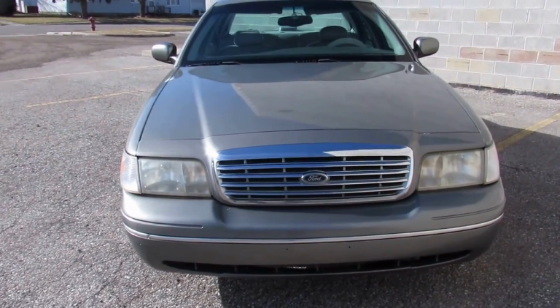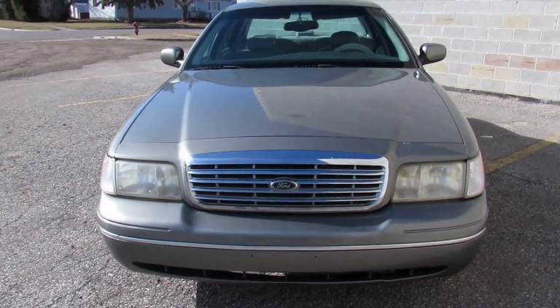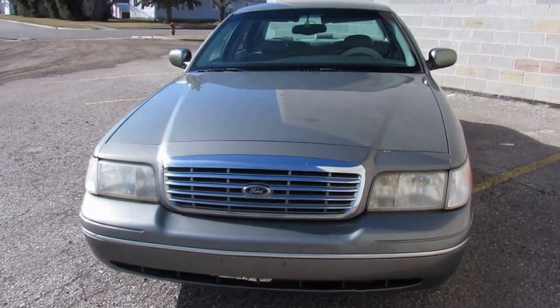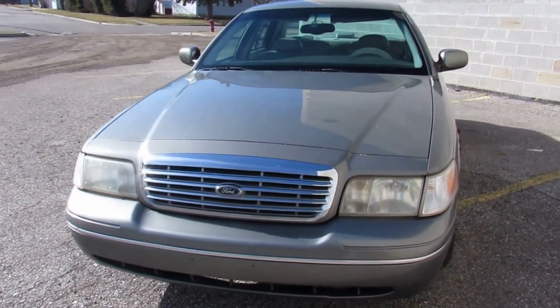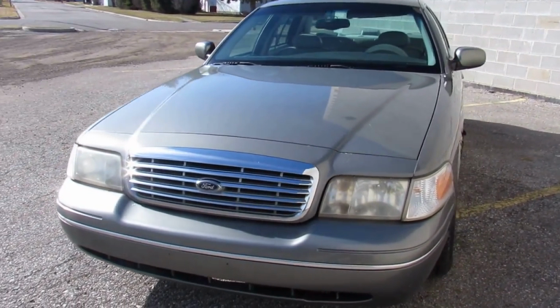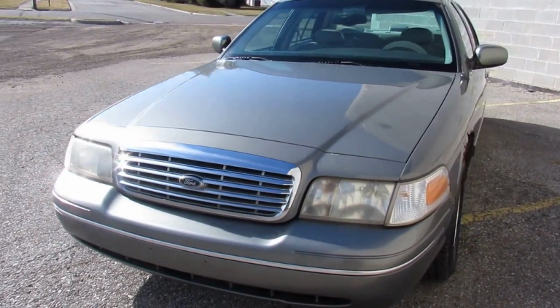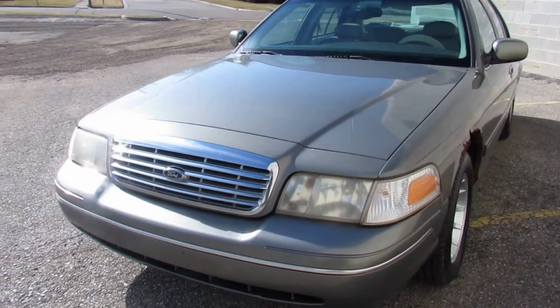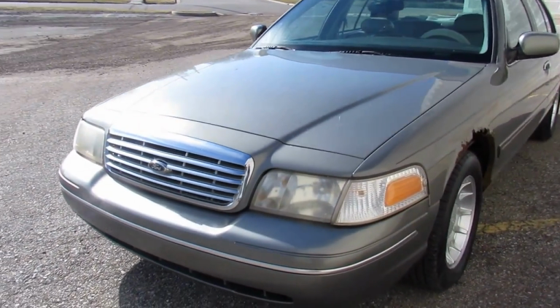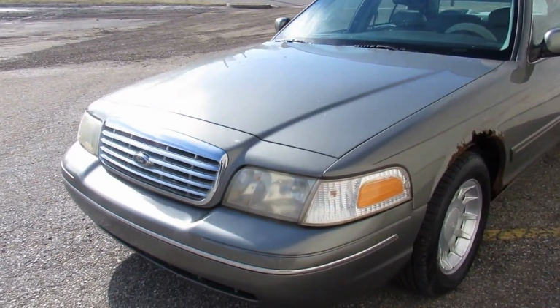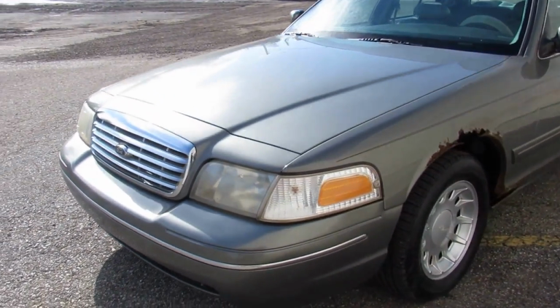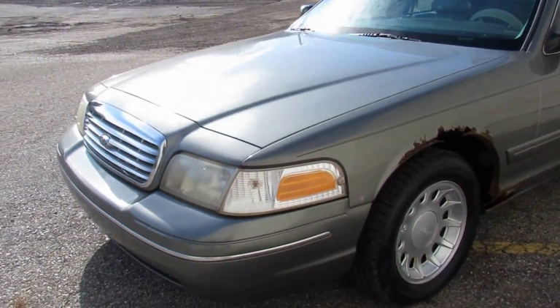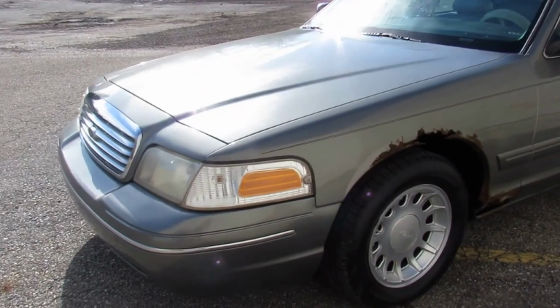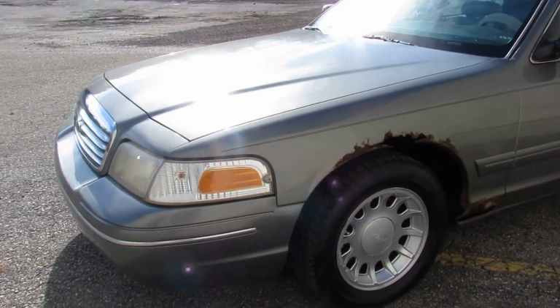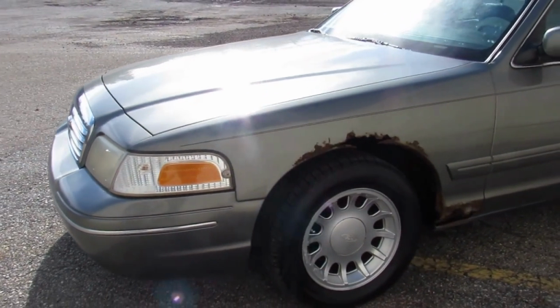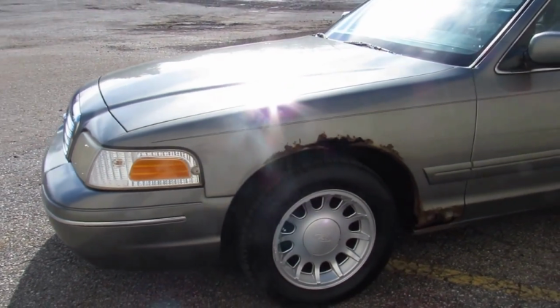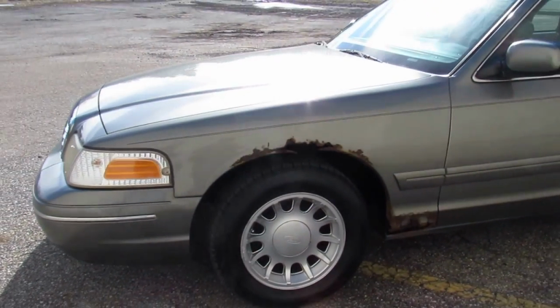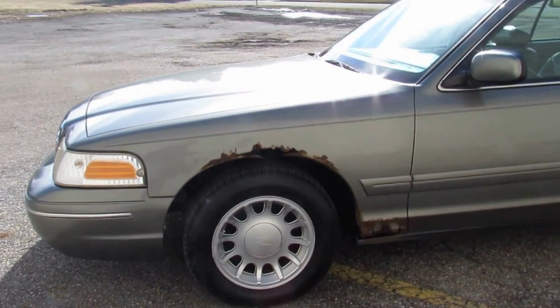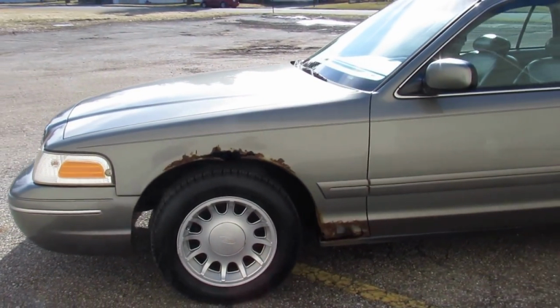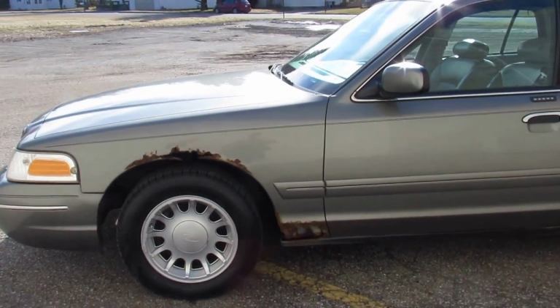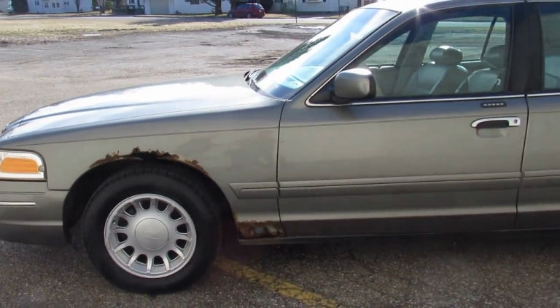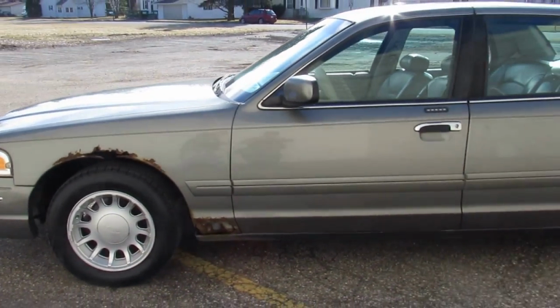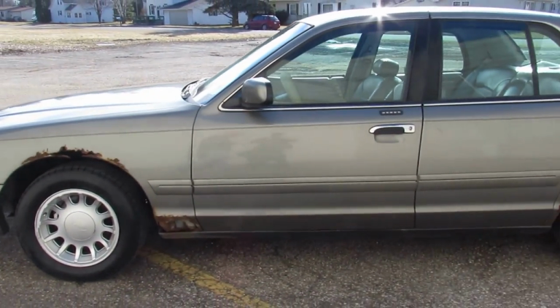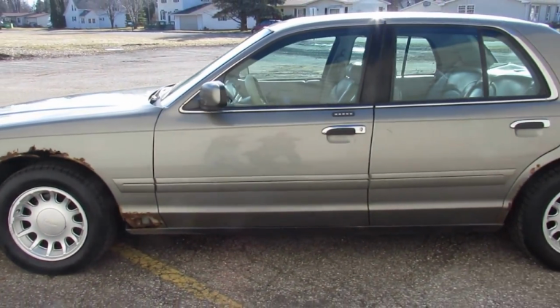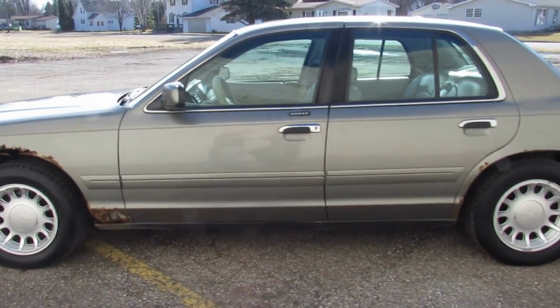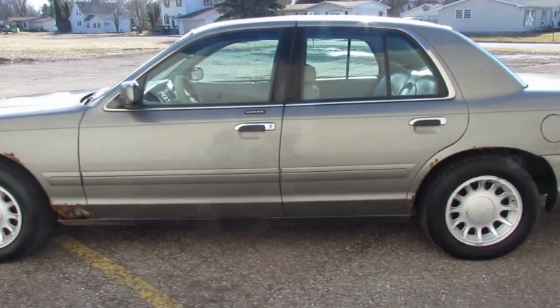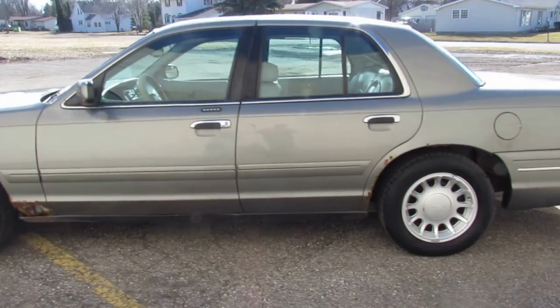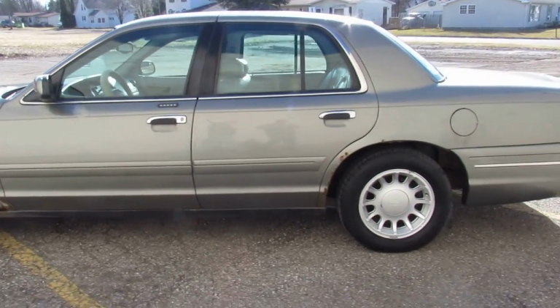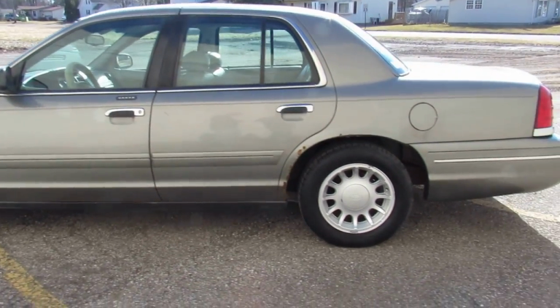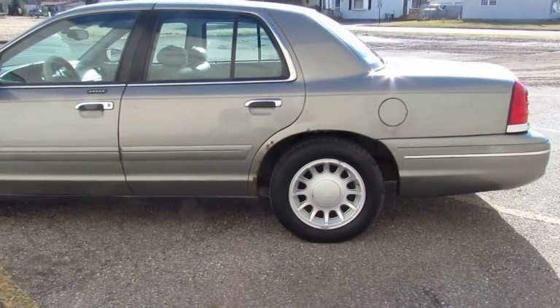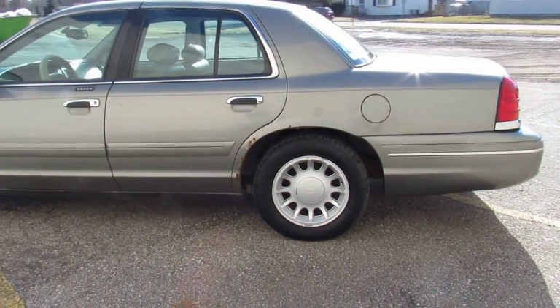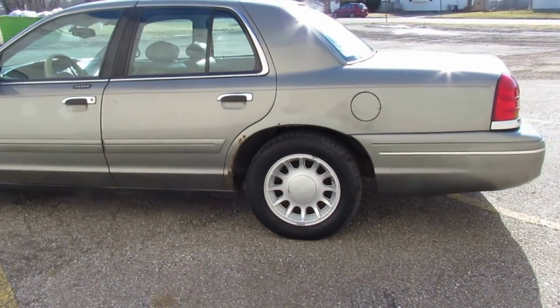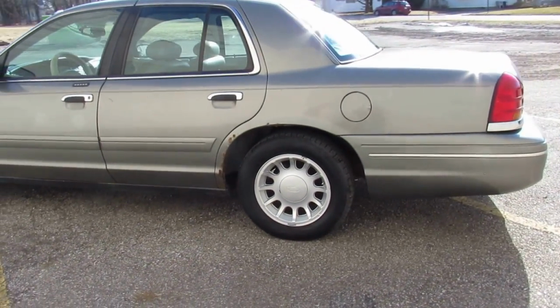This thing runs strong. It's a great transportation special. Needs nothing. Drive this car anywhere with no worries. Loaded up with all the goodies — it's got leather power seats, power windows, power locks, cruise control, temperature control, and more.